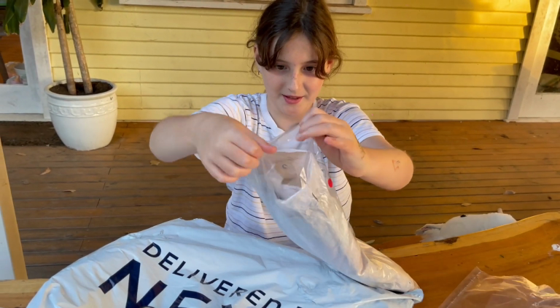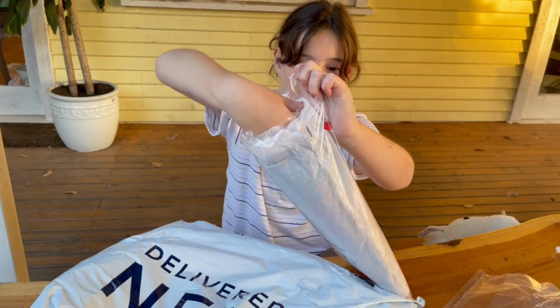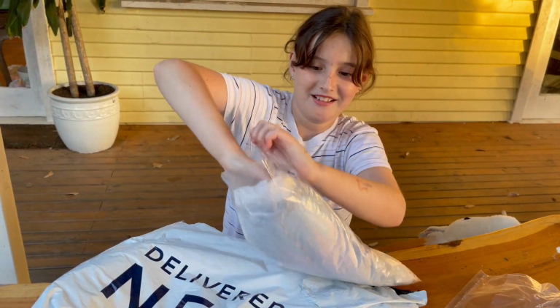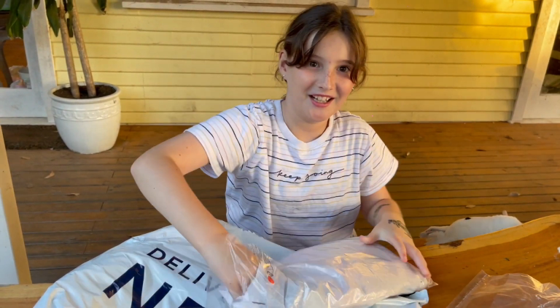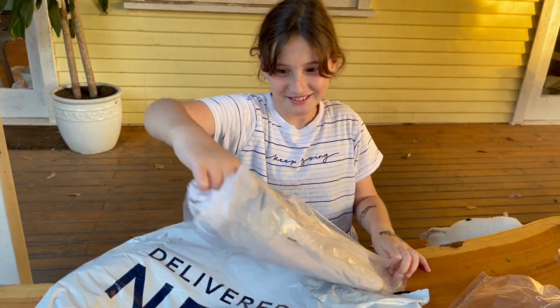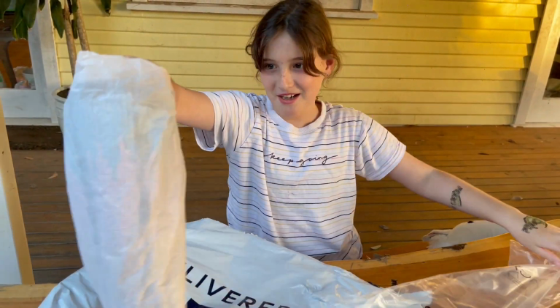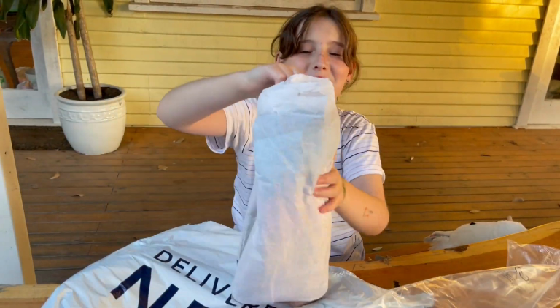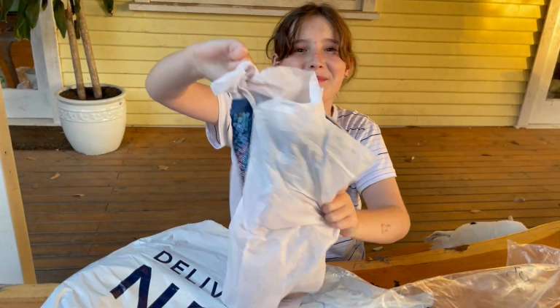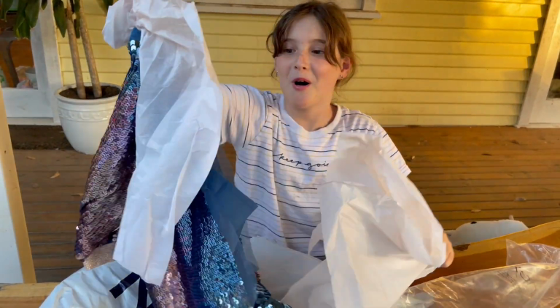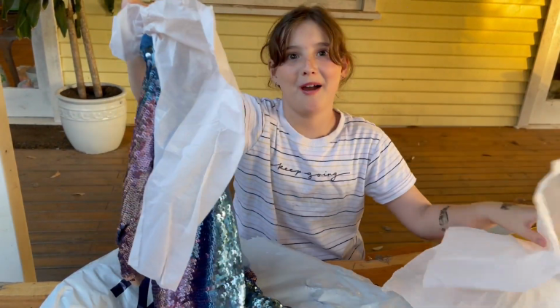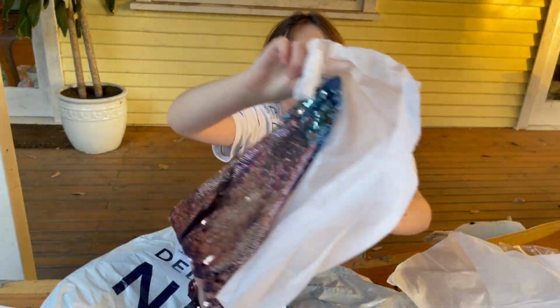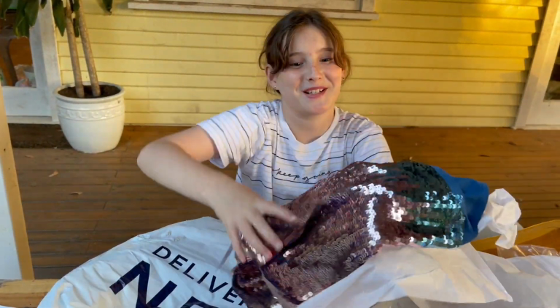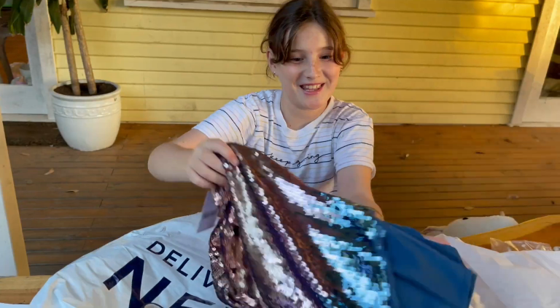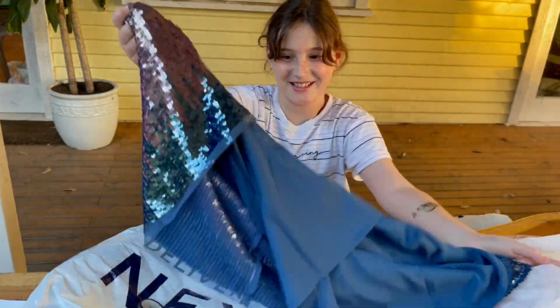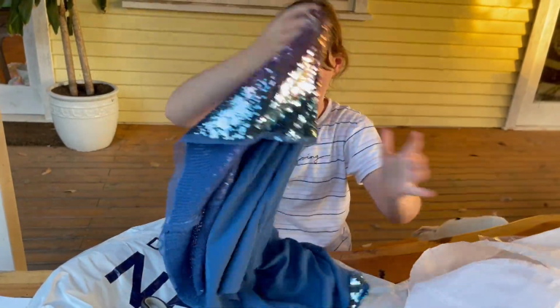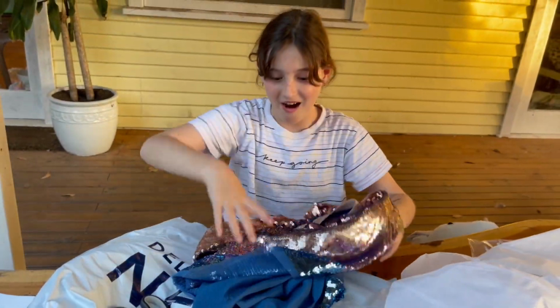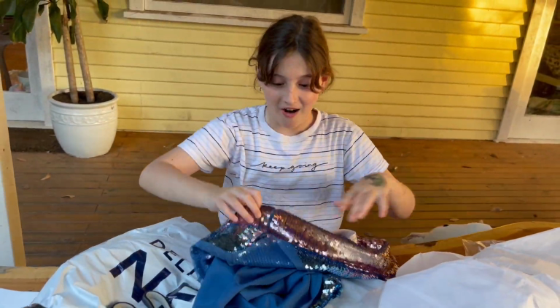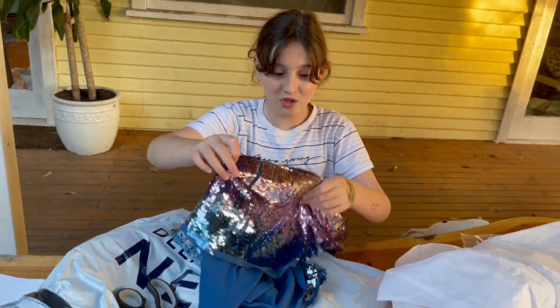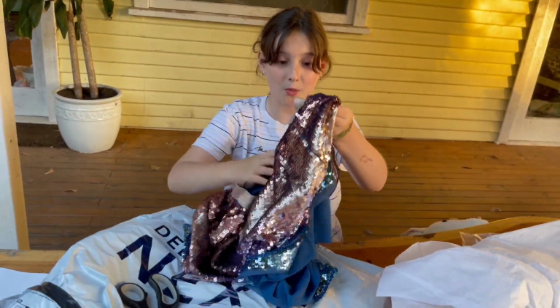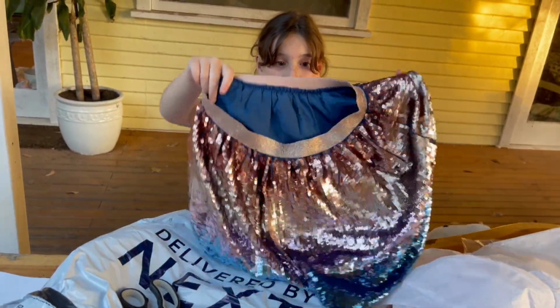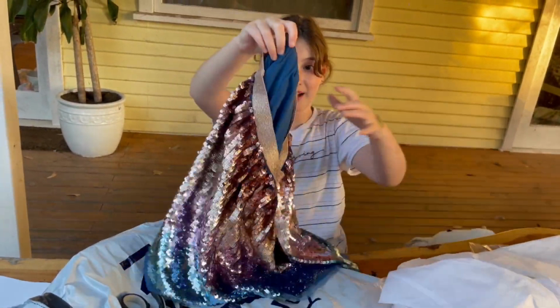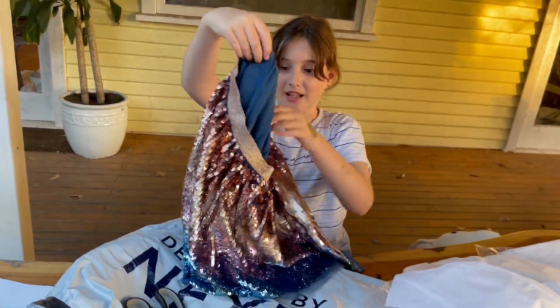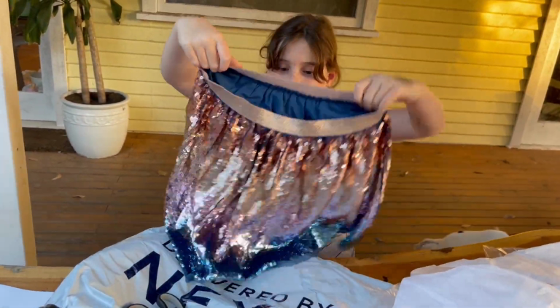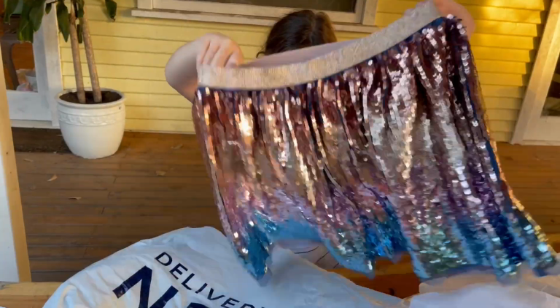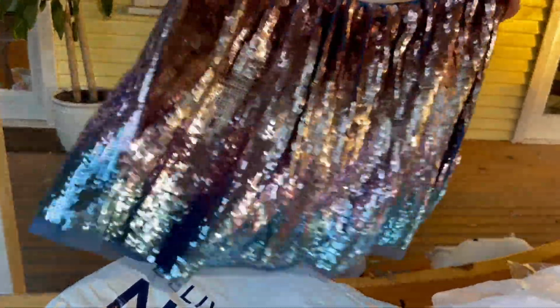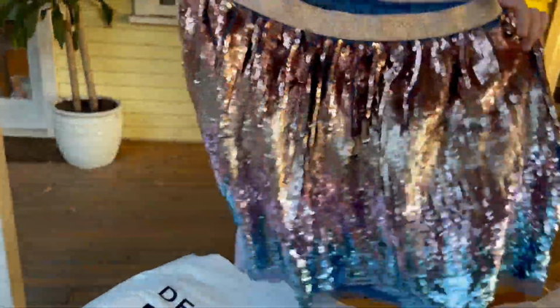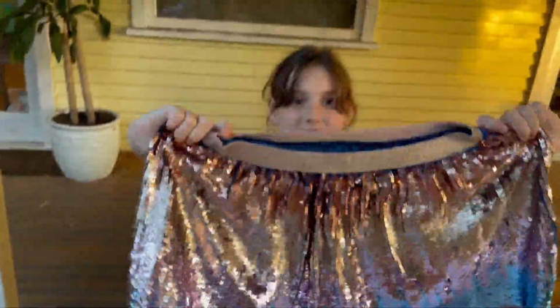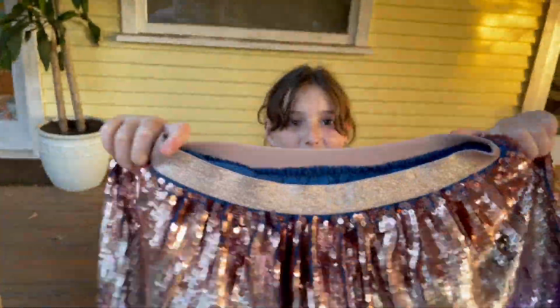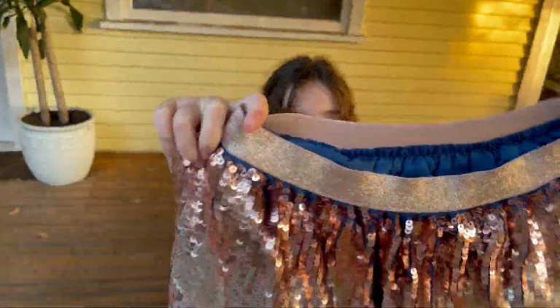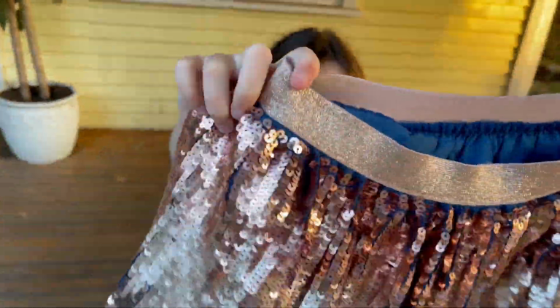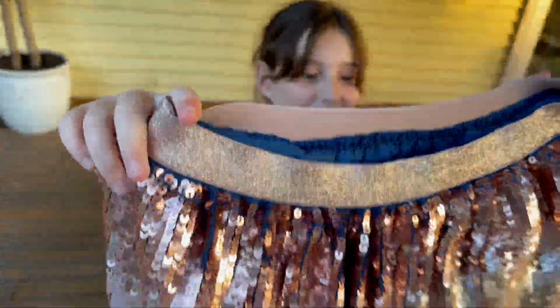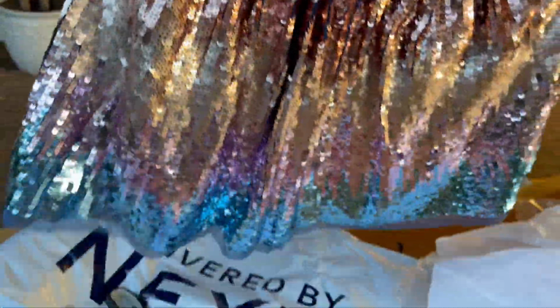Let's see this one — I remember ordering this one now. It's so pretty! It's a sequins skirt and it's so flowy. I like the colors.